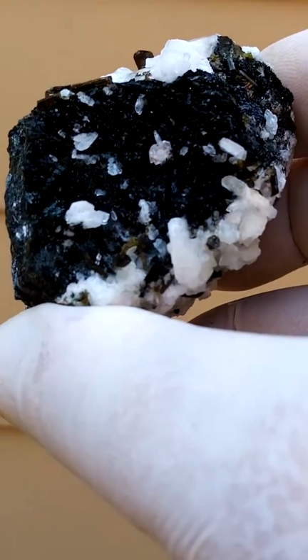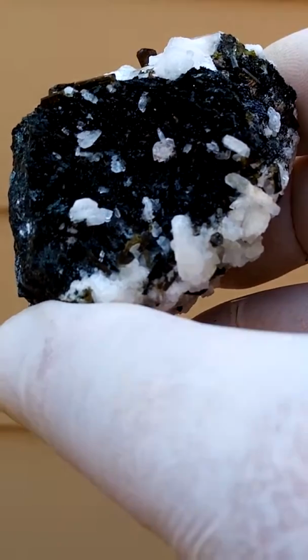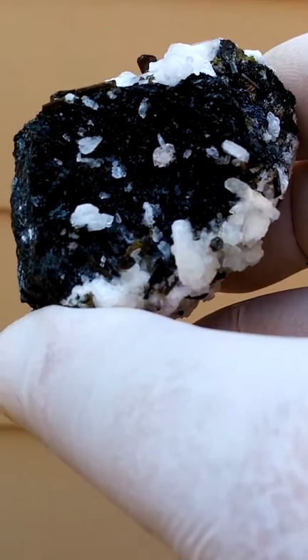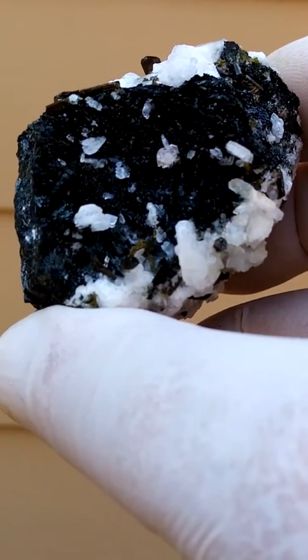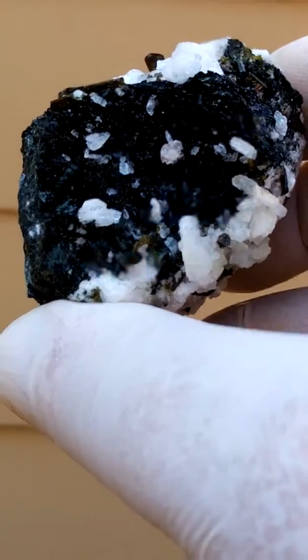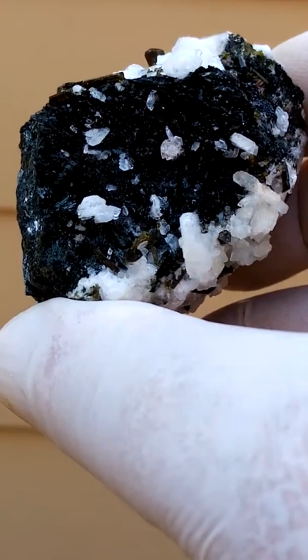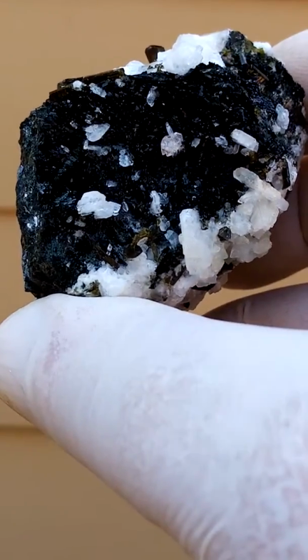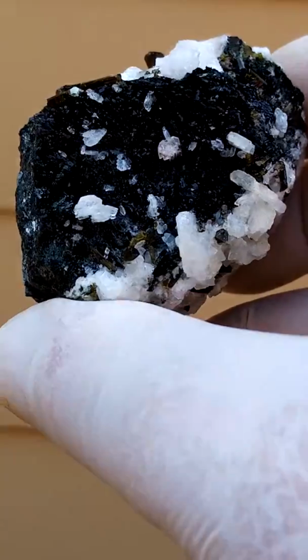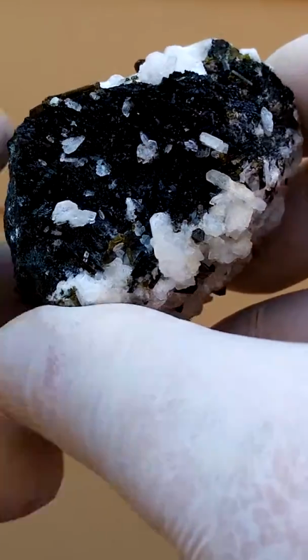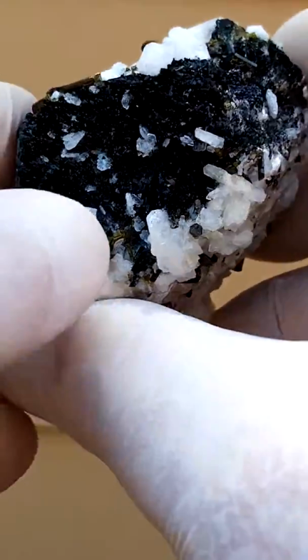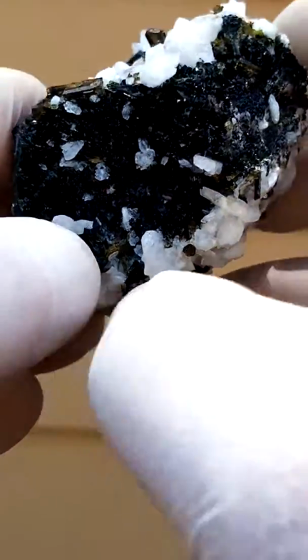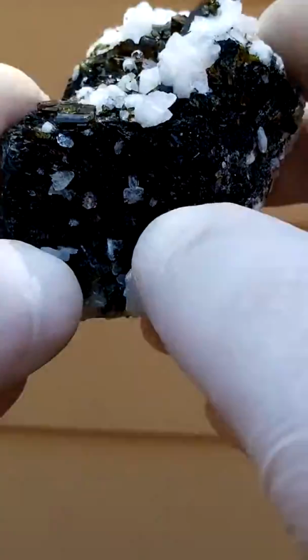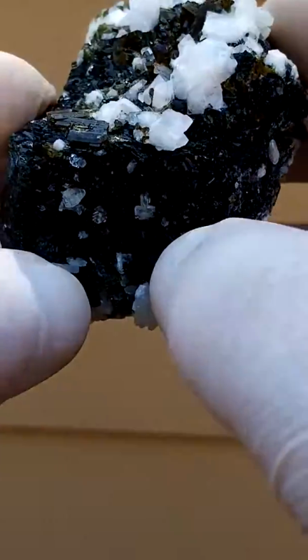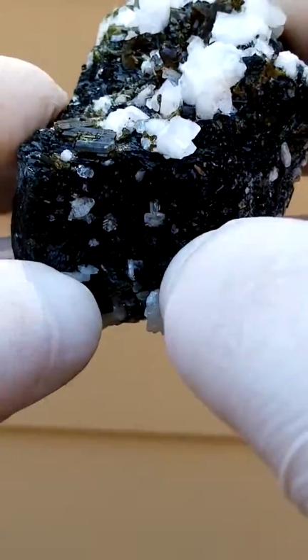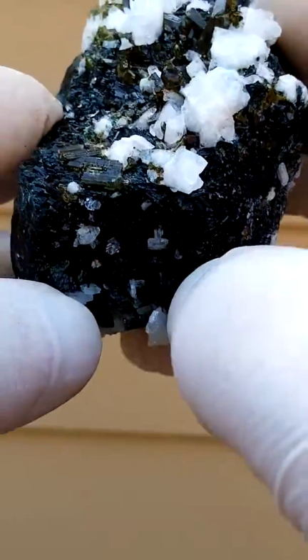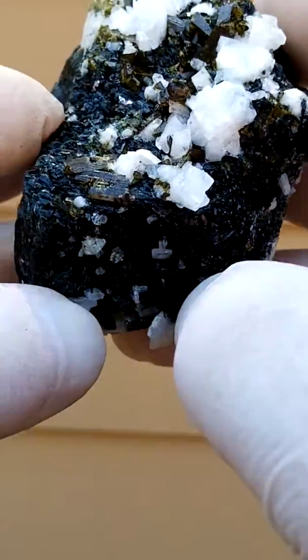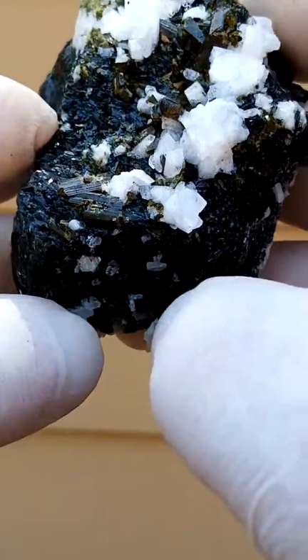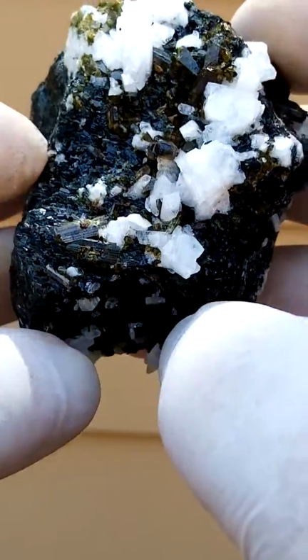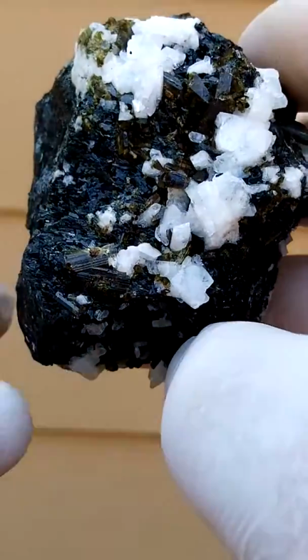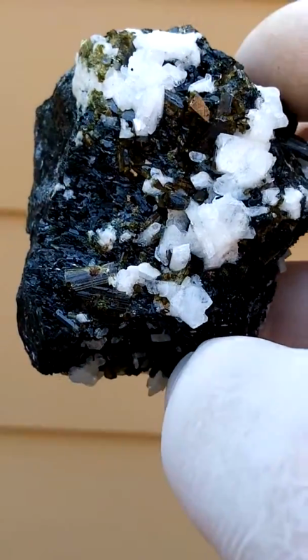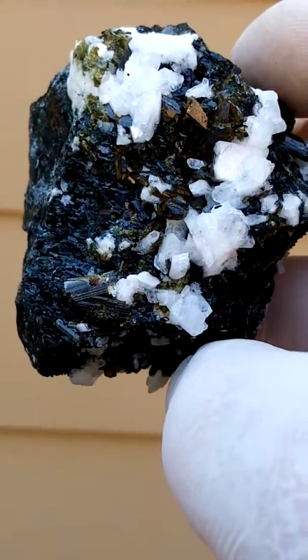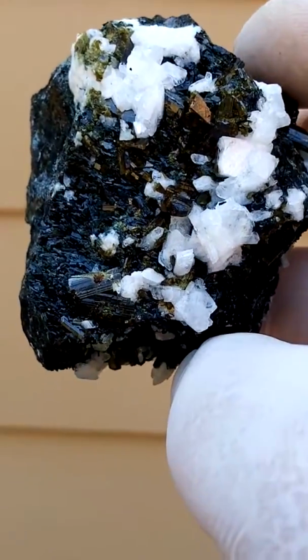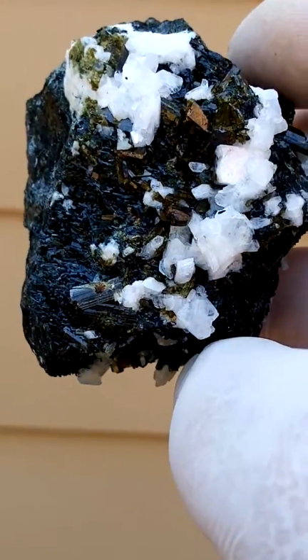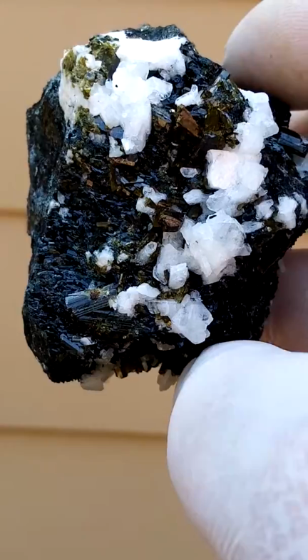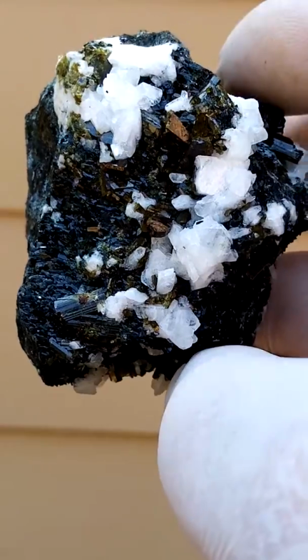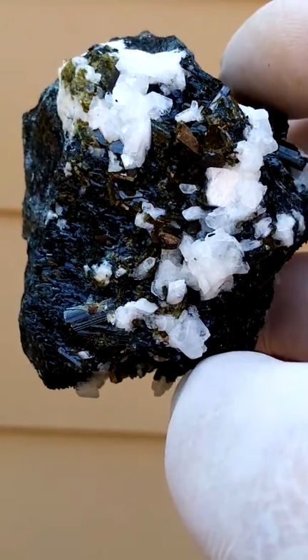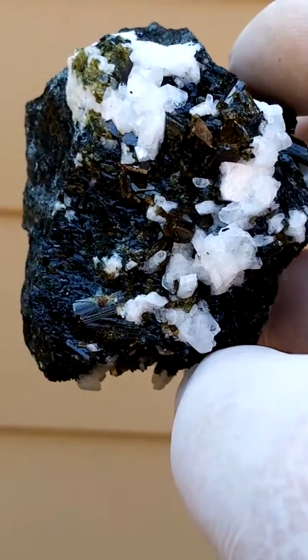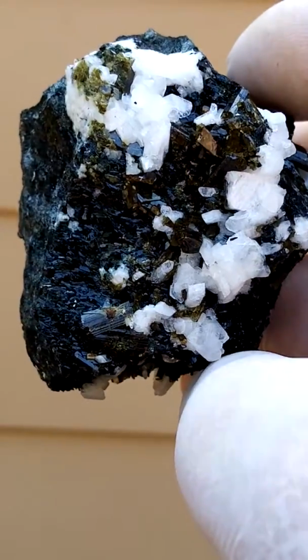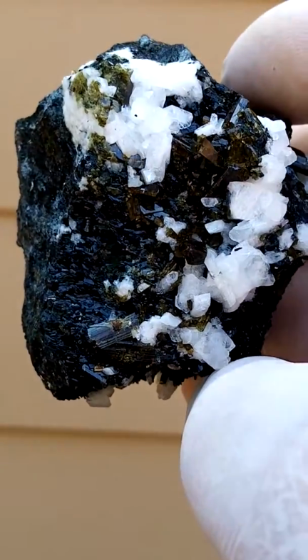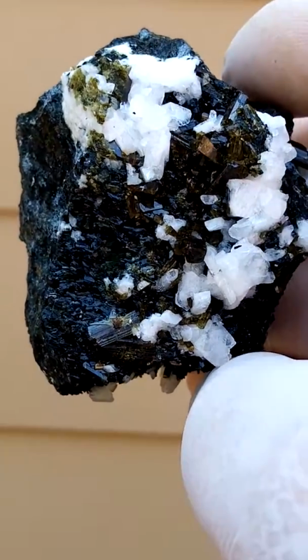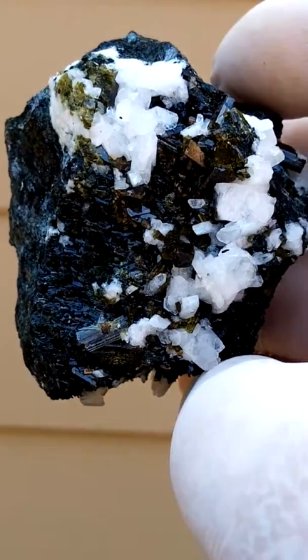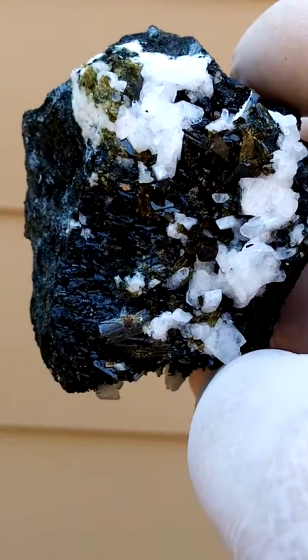Tiny quartz crystal sitting on a mat of epidote. Larger, gem-green epidote crystal sitting in between here, with the tiny quartz on top.